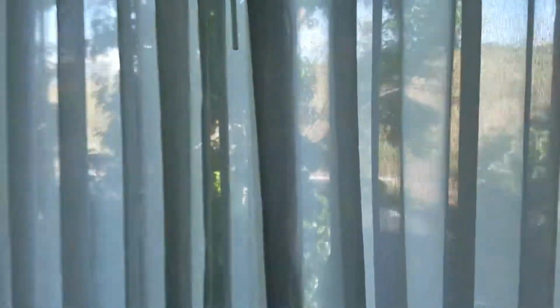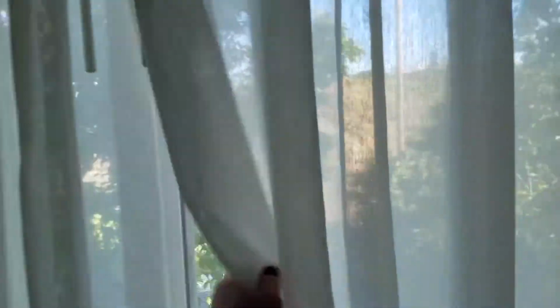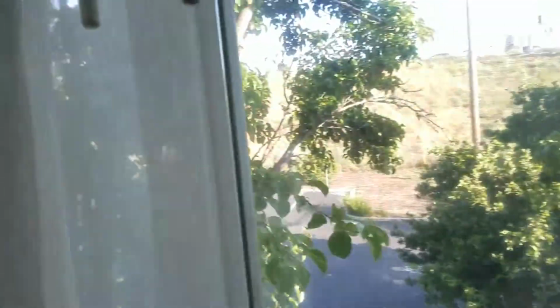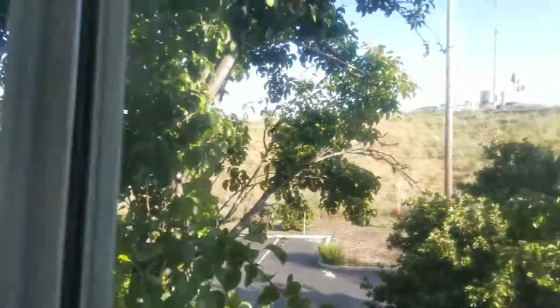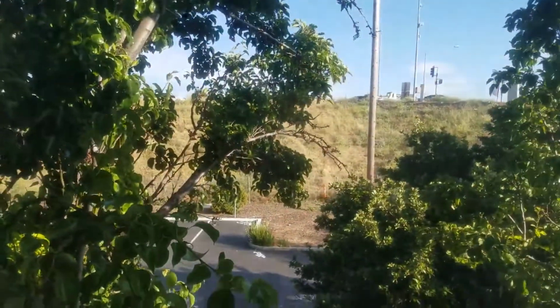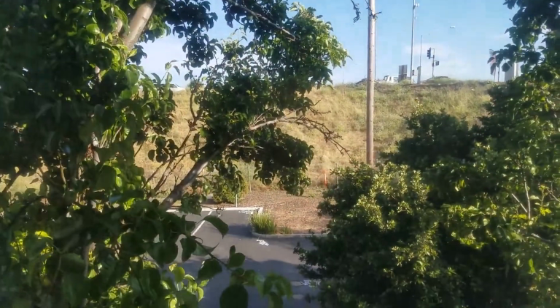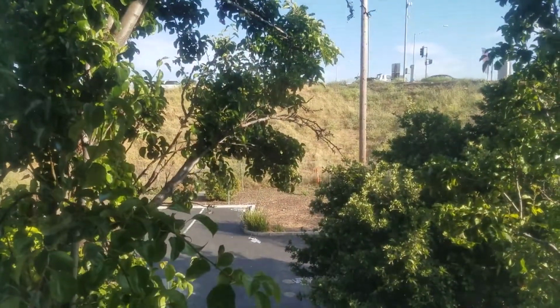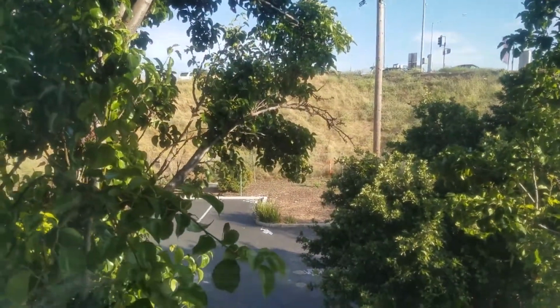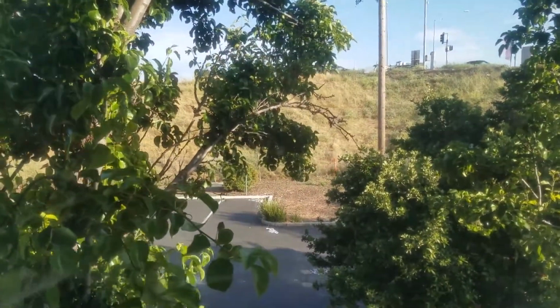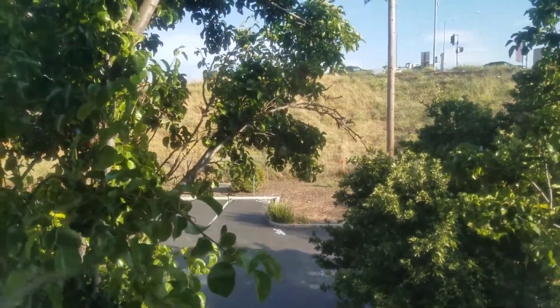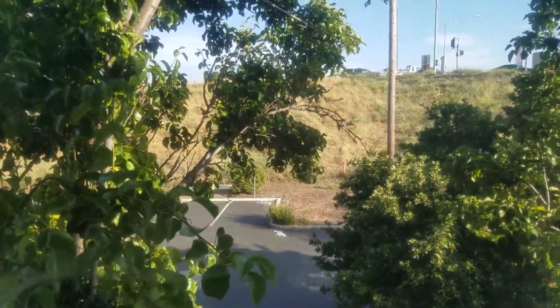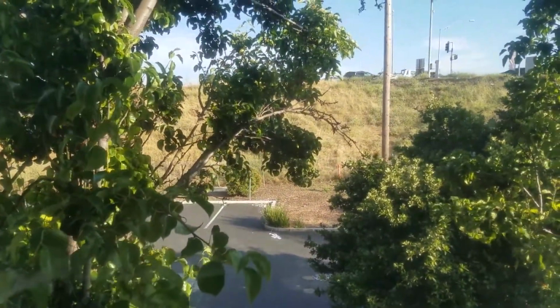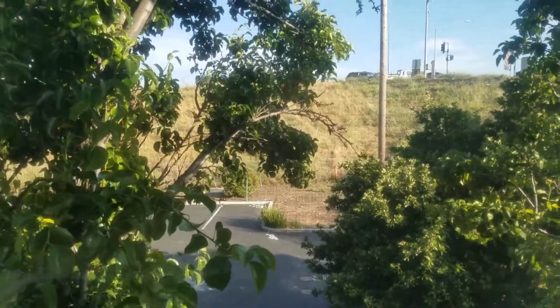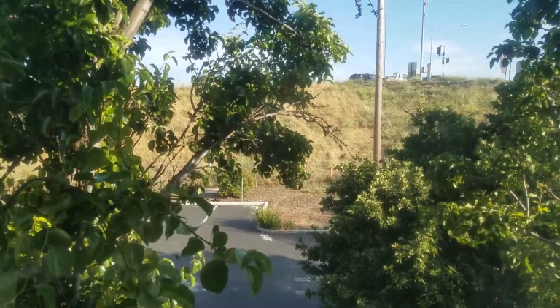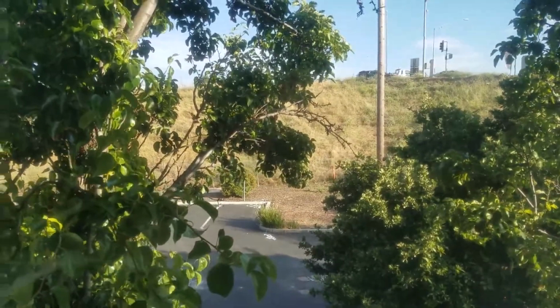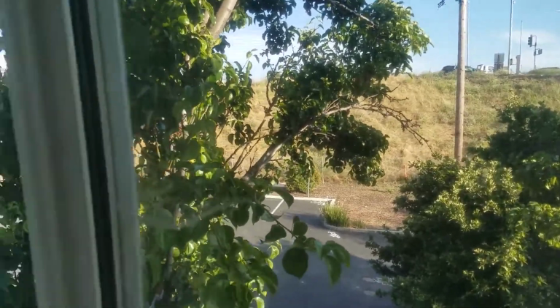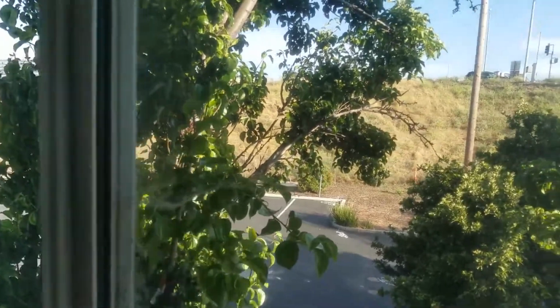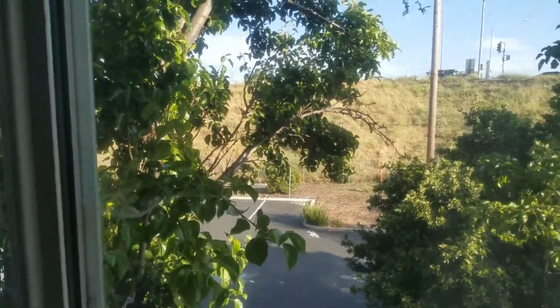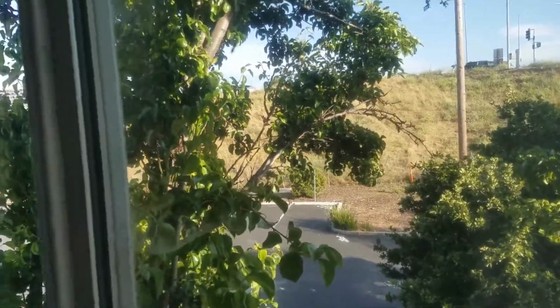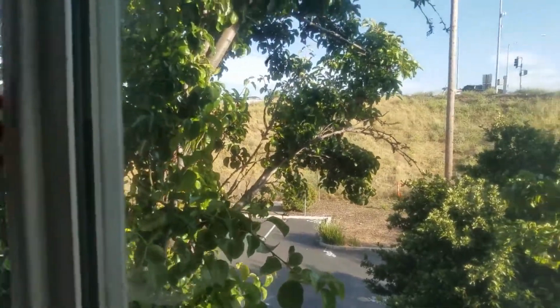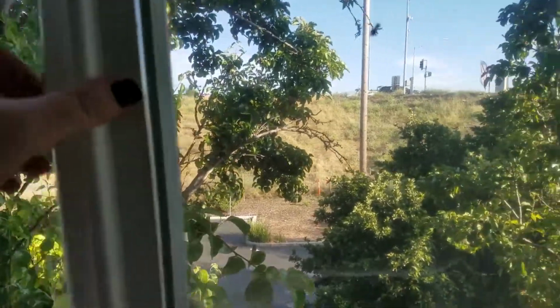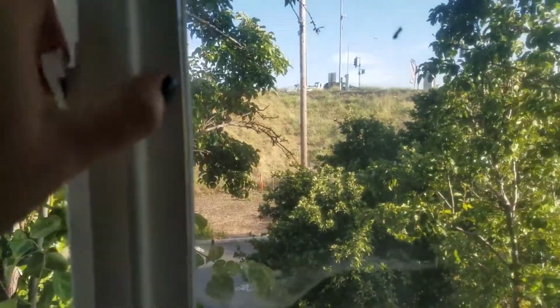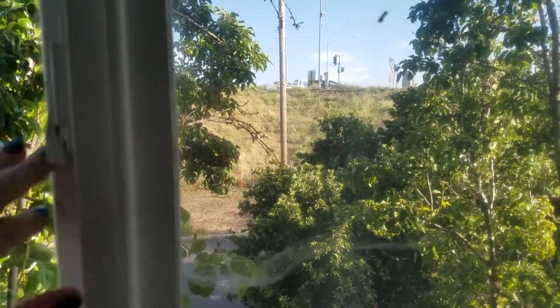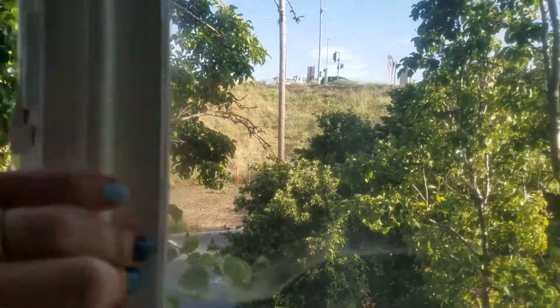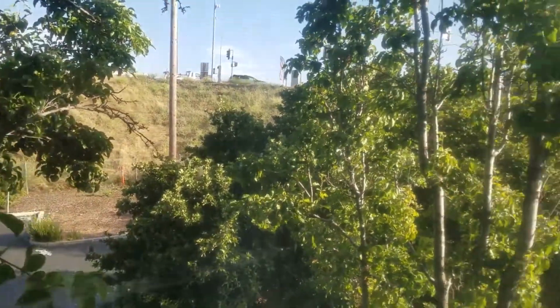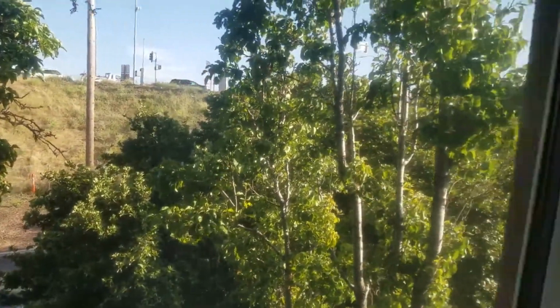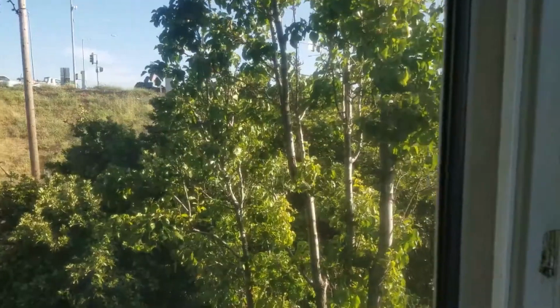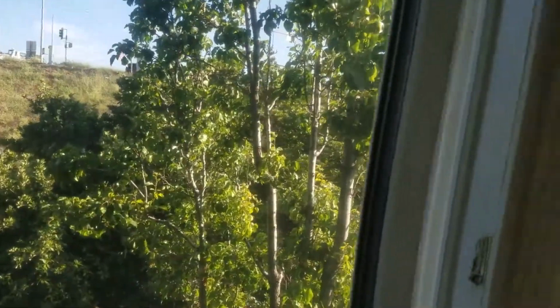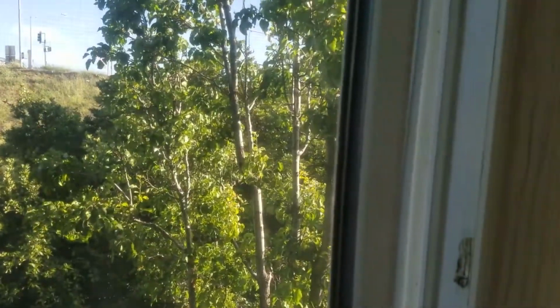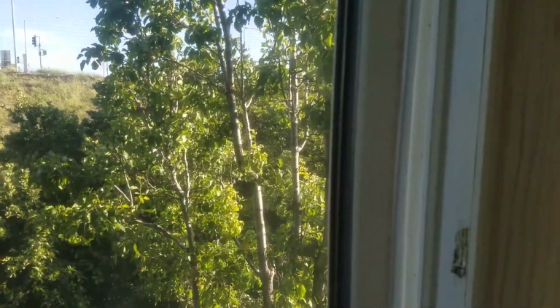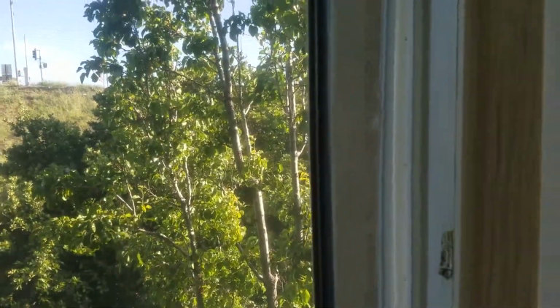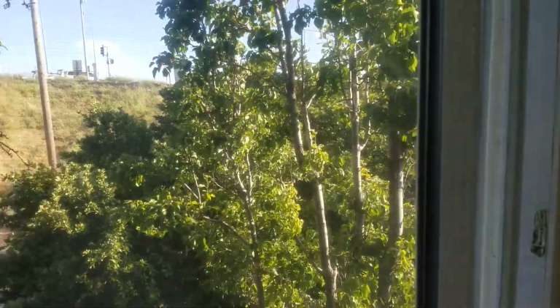Let's look at the view outside. It's the parking lot and the freeway, but the big hill kind of covers it, which is nice. The windows do actually open a little bit at this hotel, which I love for getting fresh air.